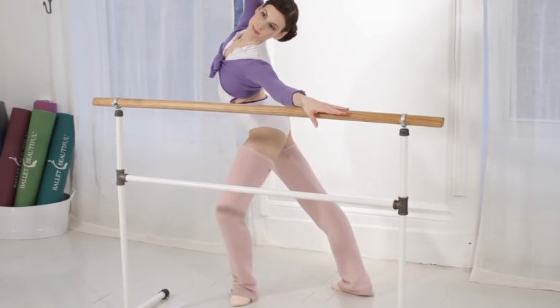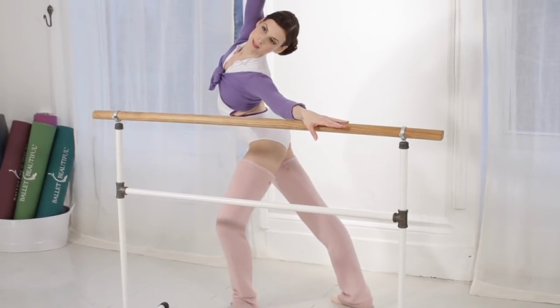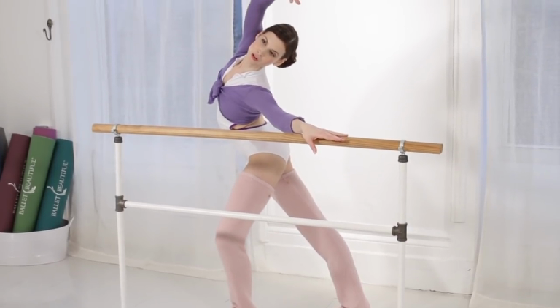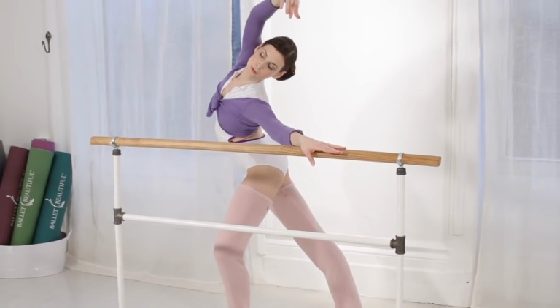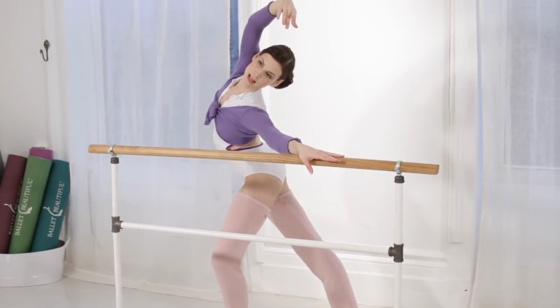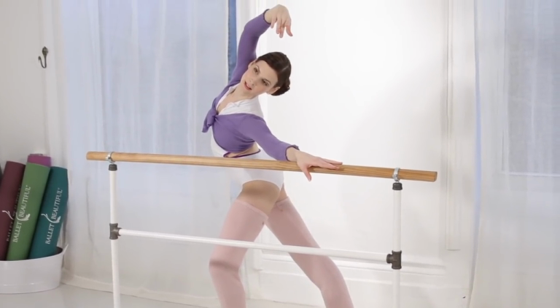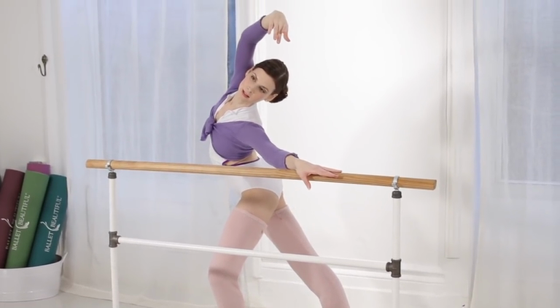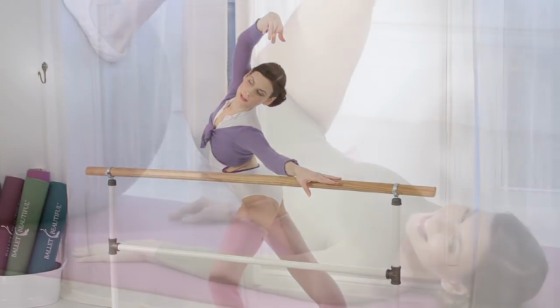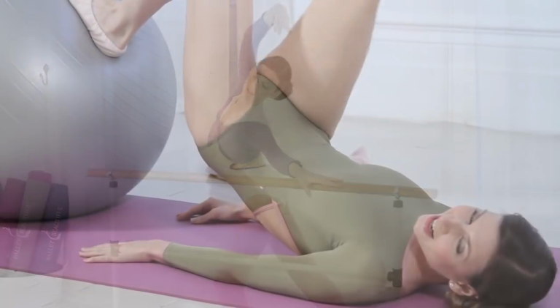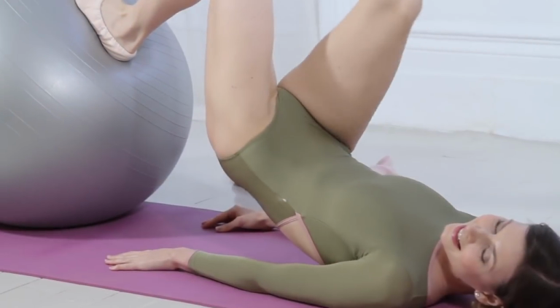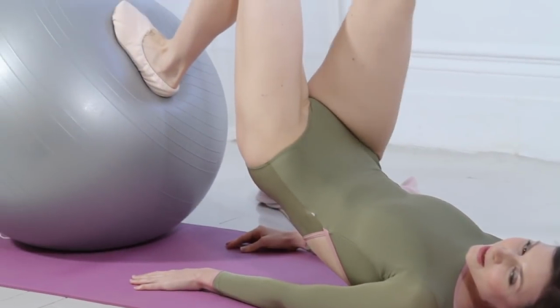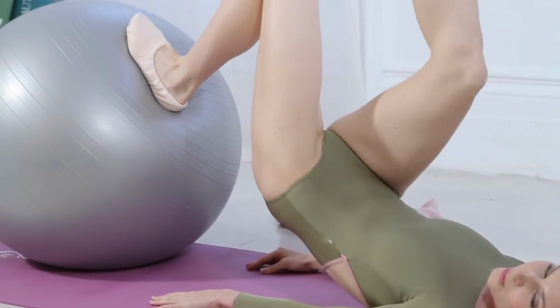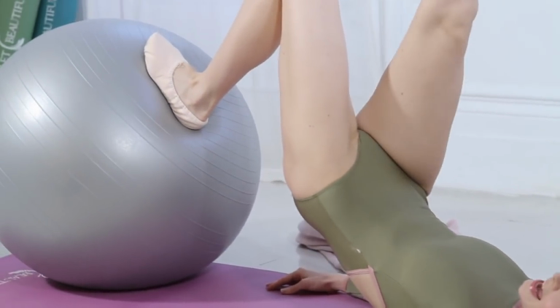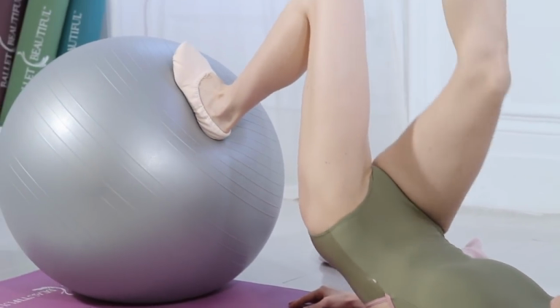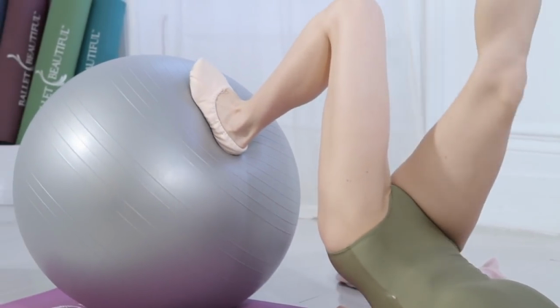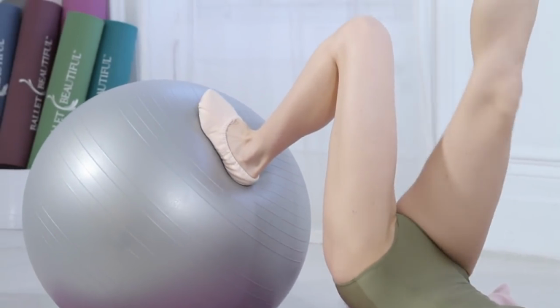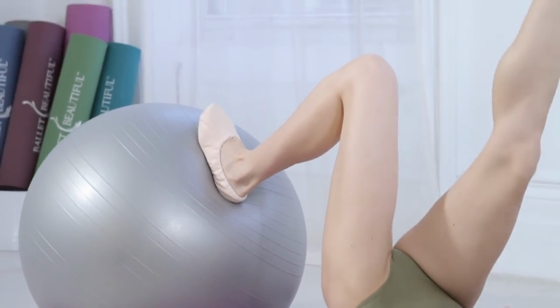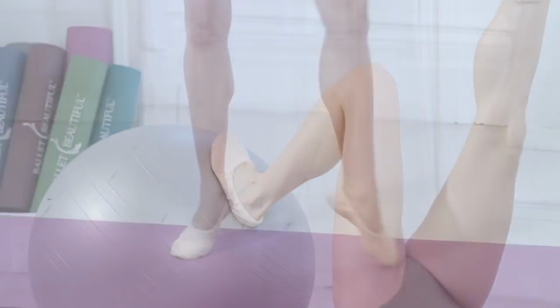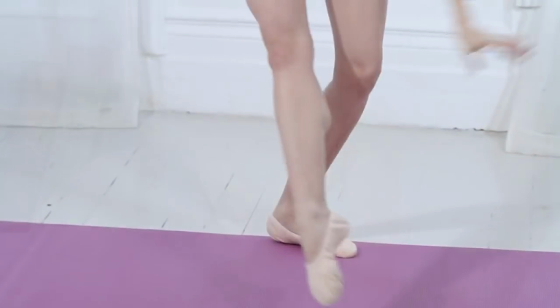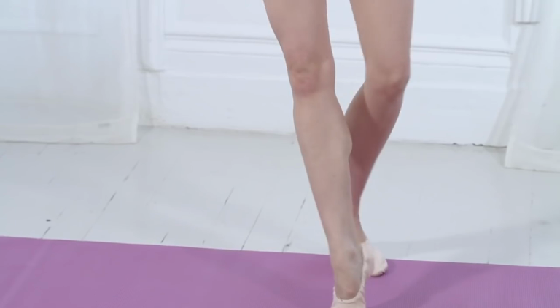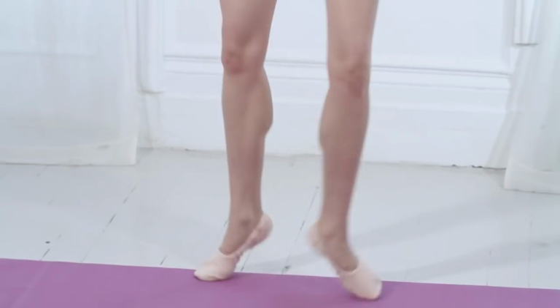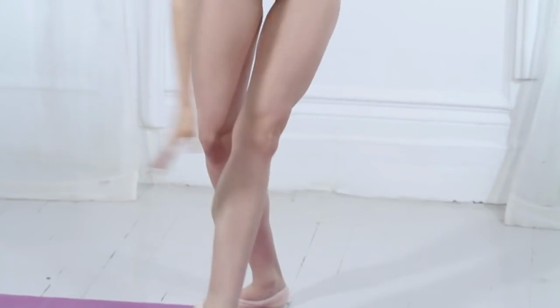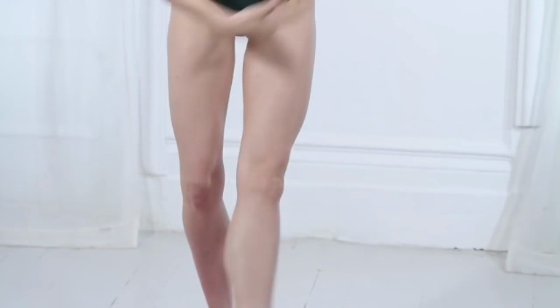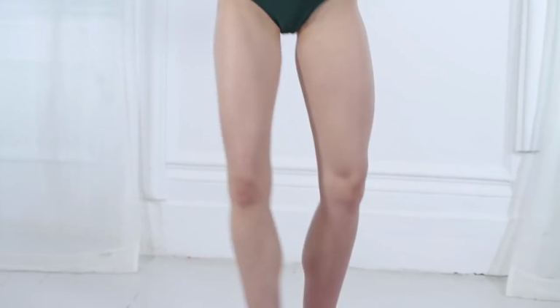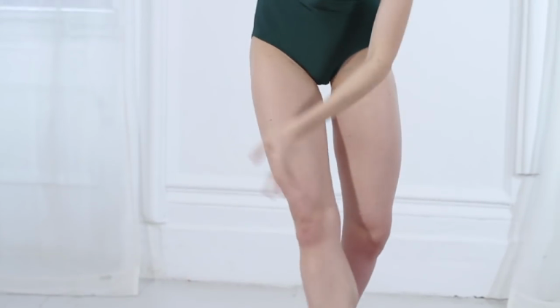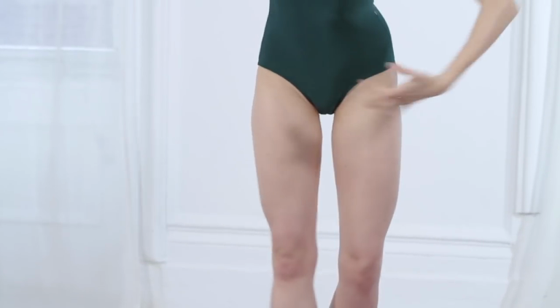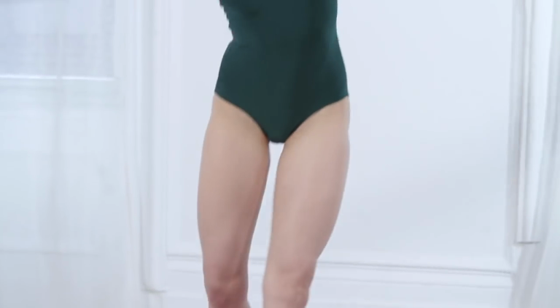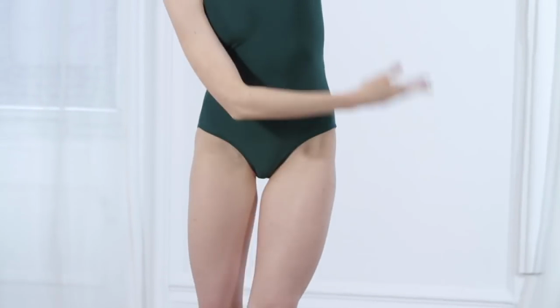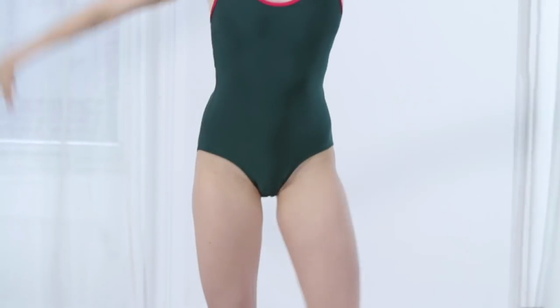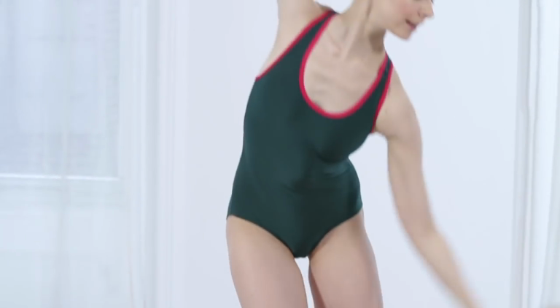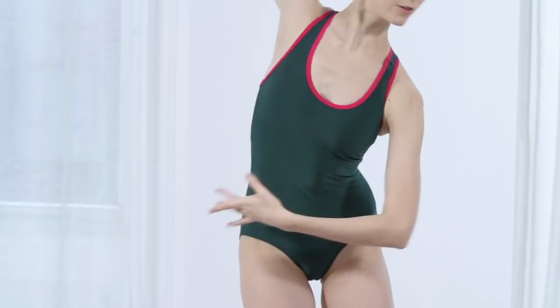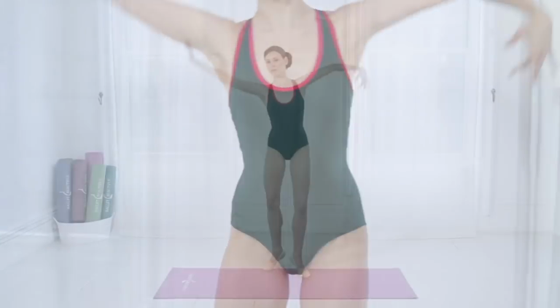Nice stretch for your side. Six, seven, eight. Relaxing the shoulders.